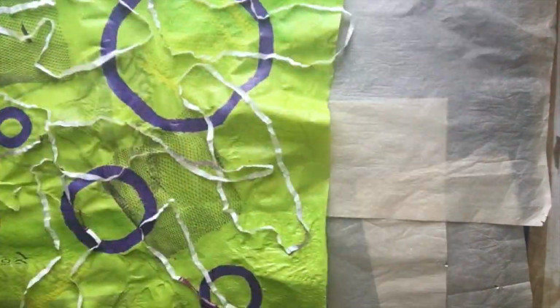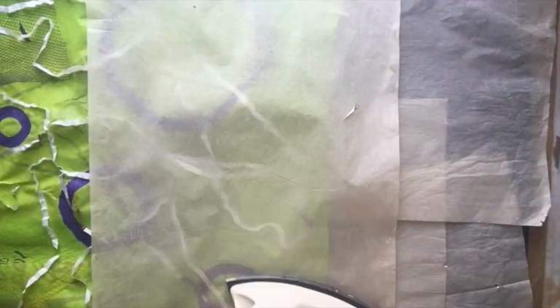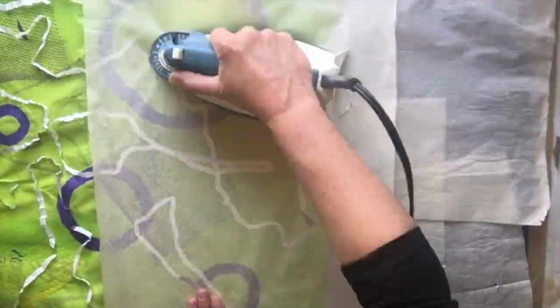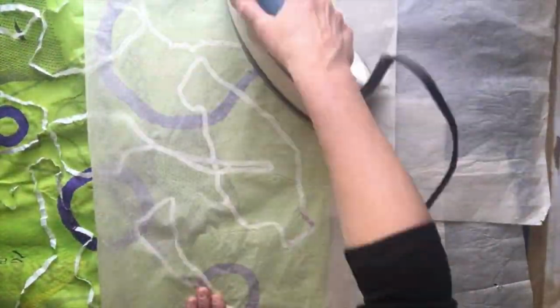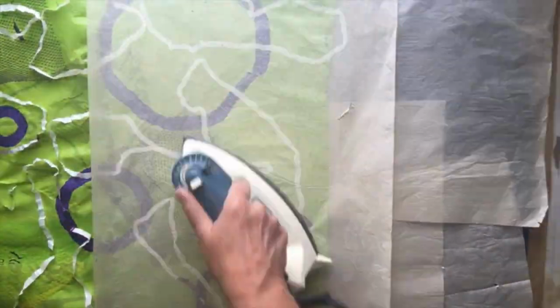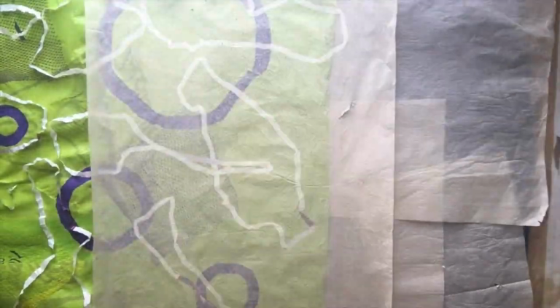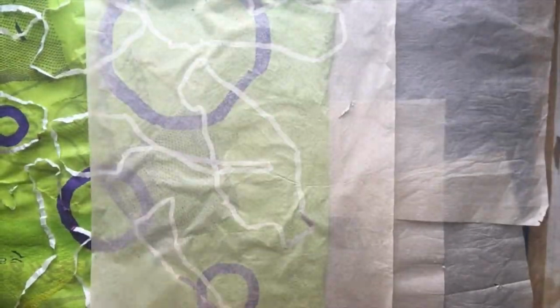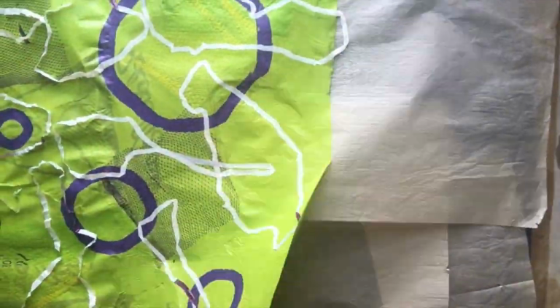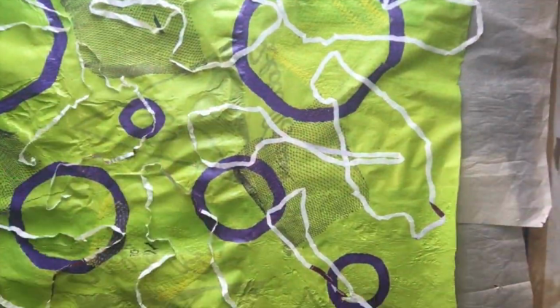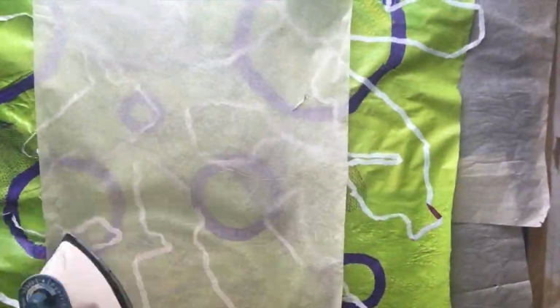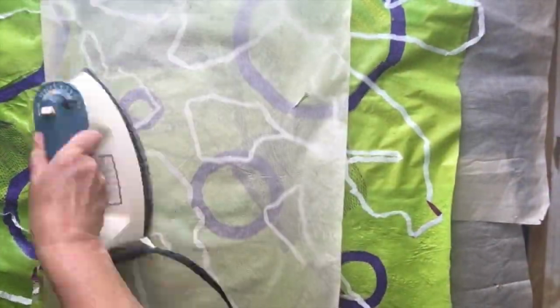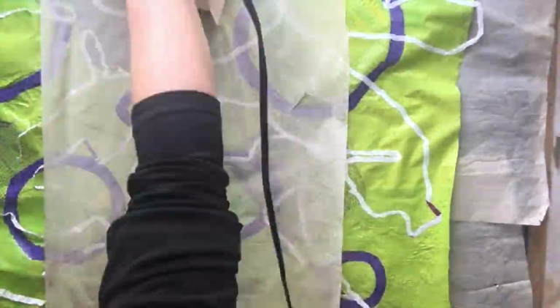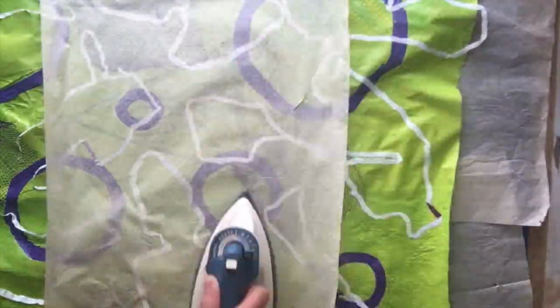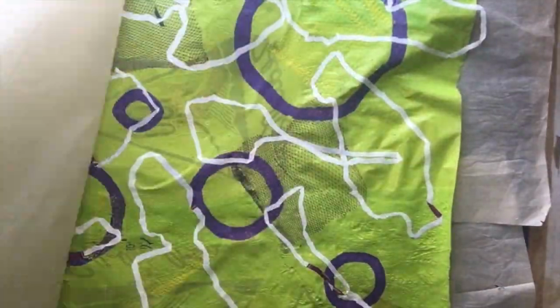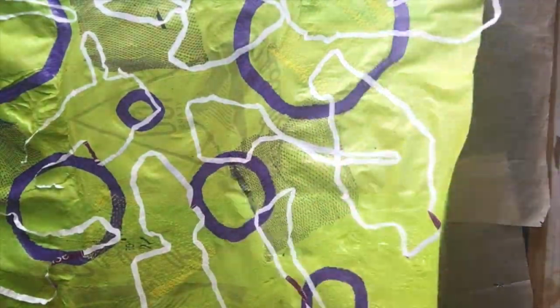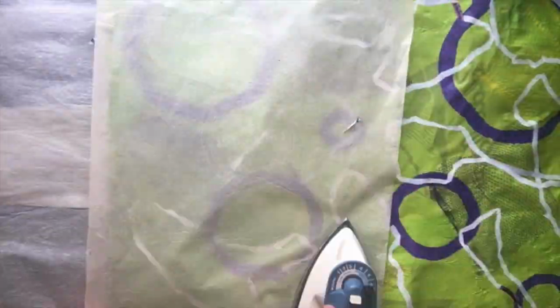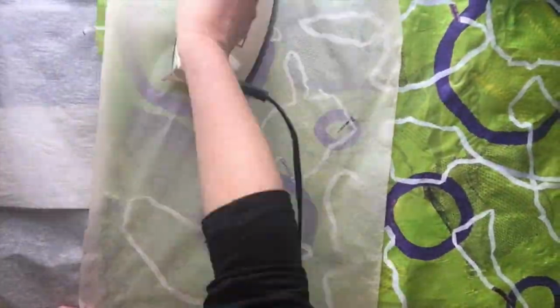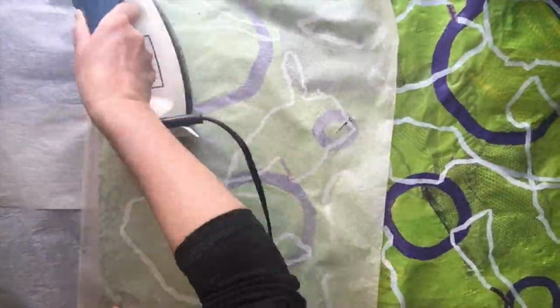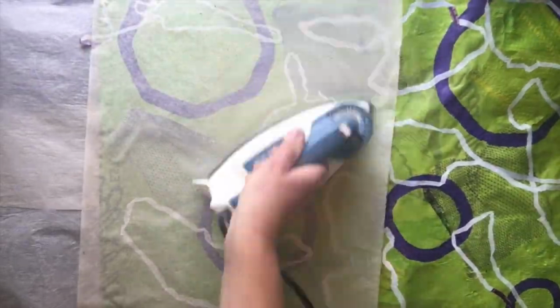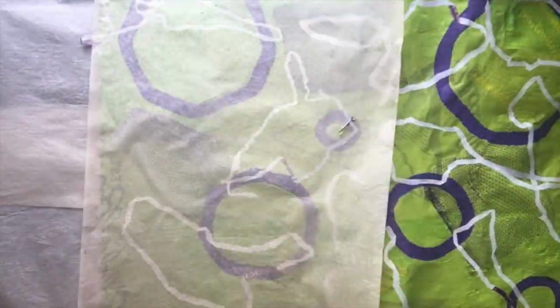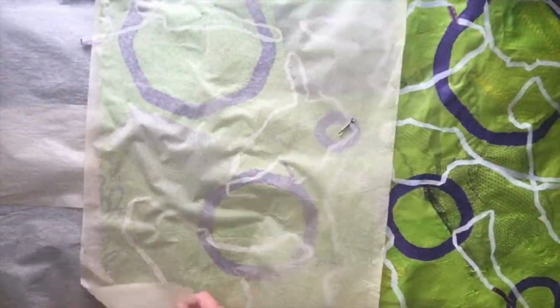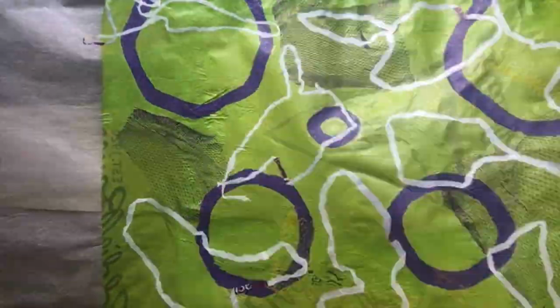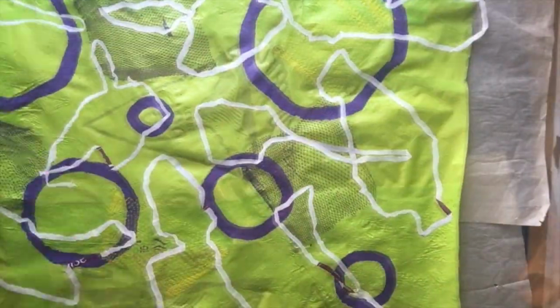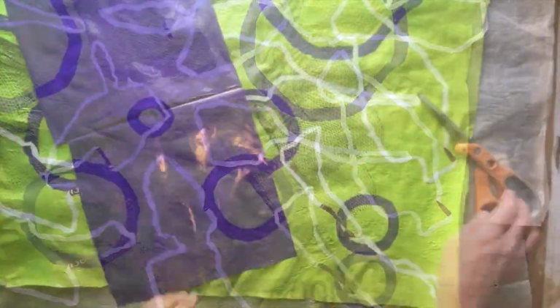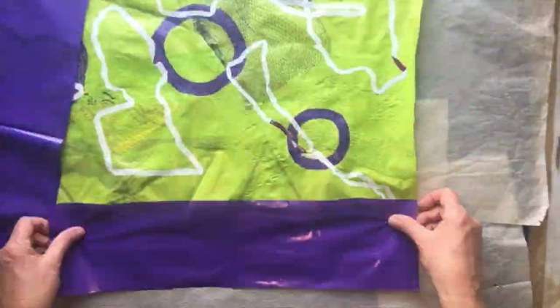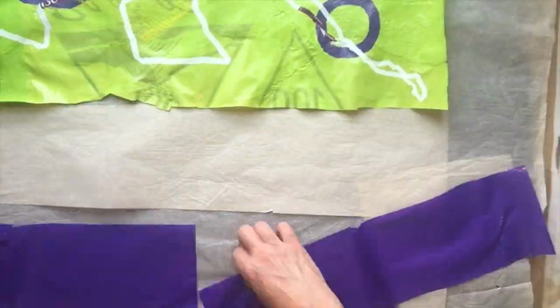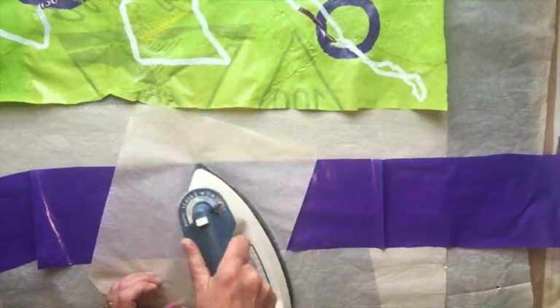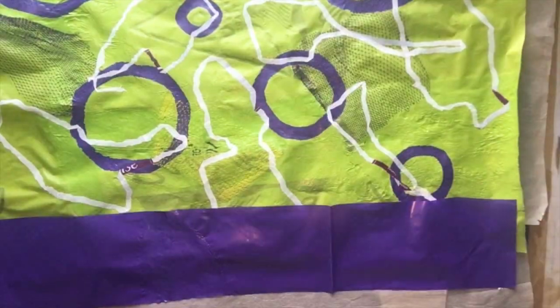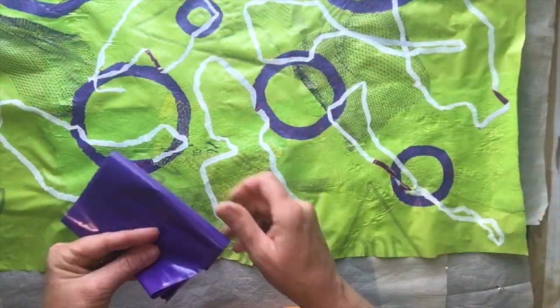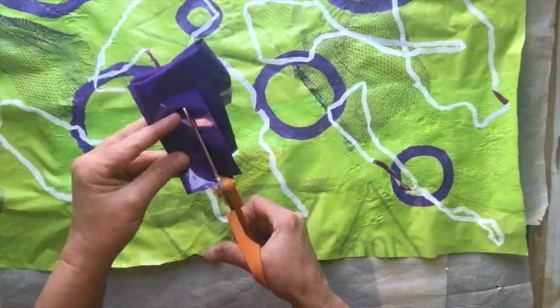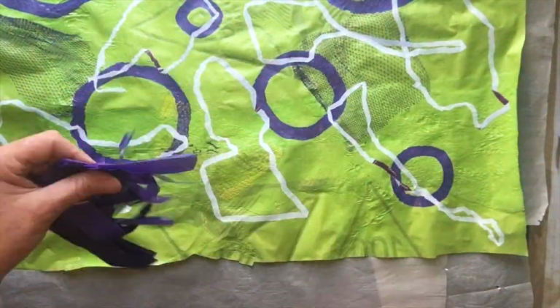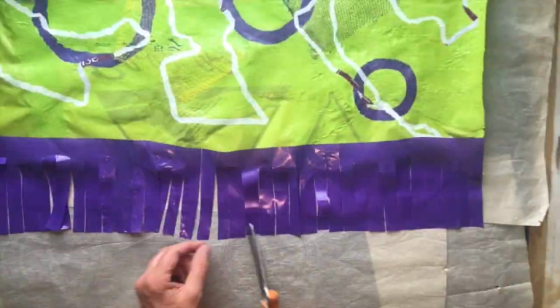When you have a design that you're pretty happy with and it's about 24 by 30 or 36, cut a piece of plastic that will go along the bottom with slits in it. This will blow nicely in the wind.